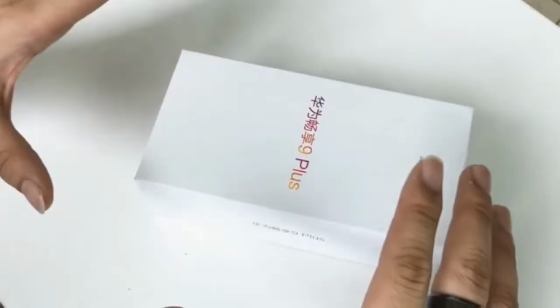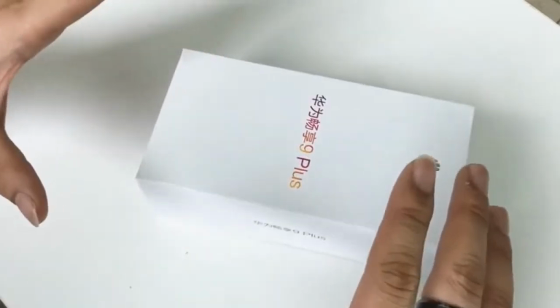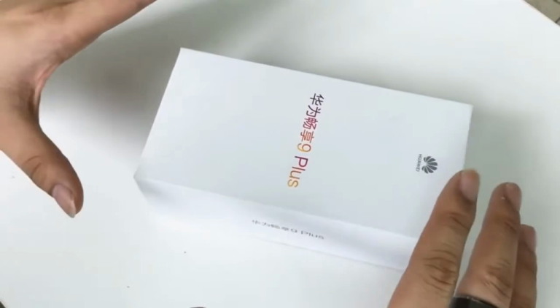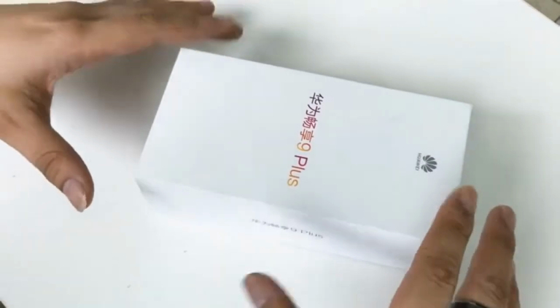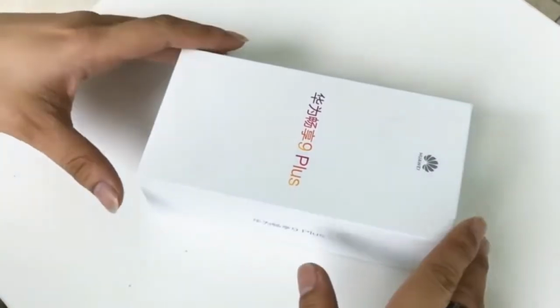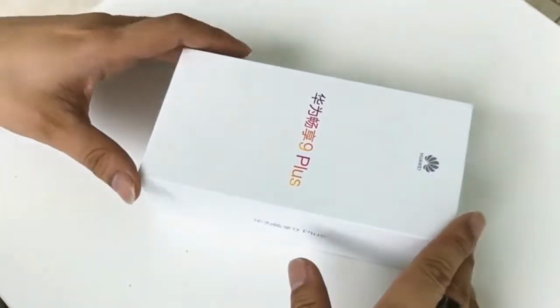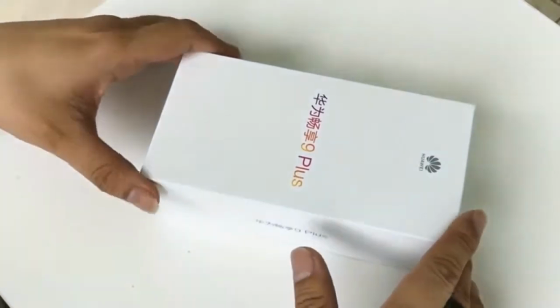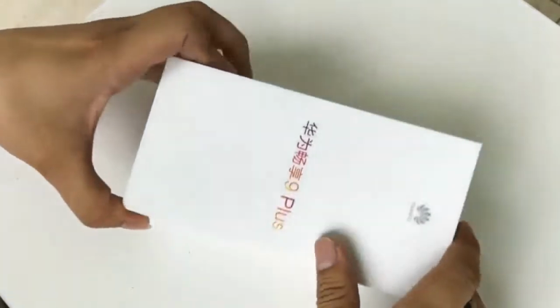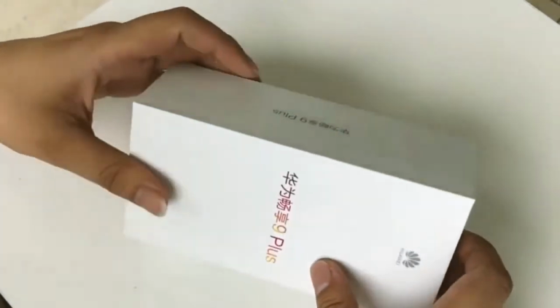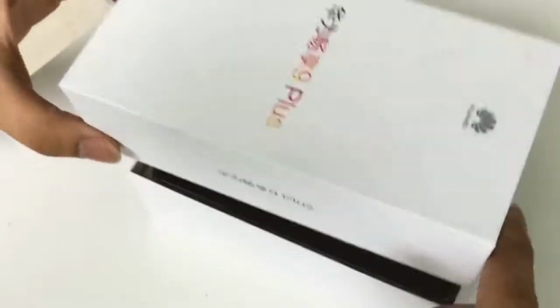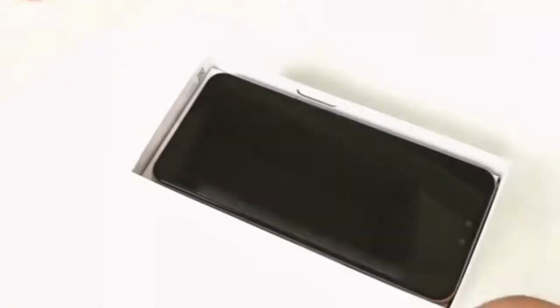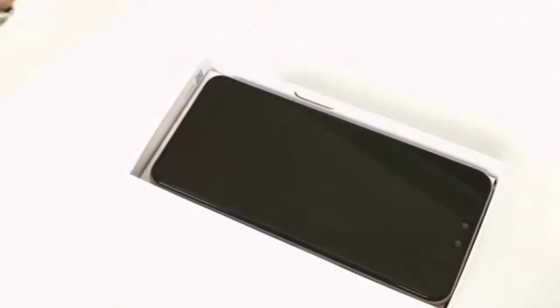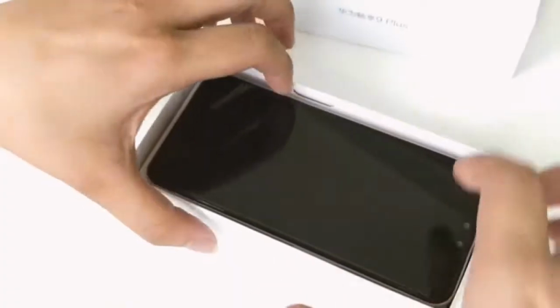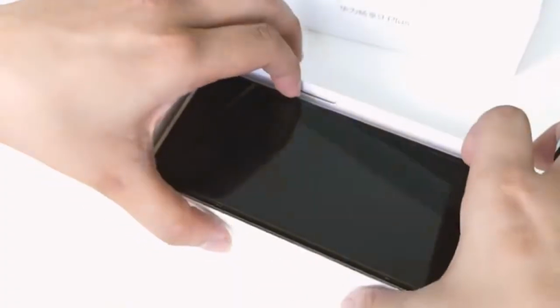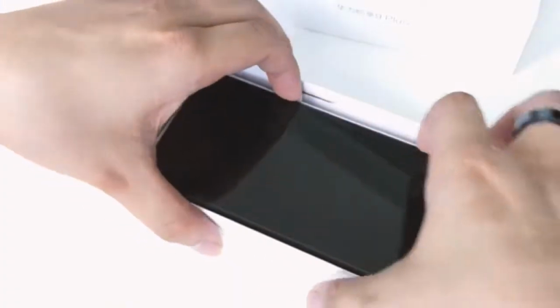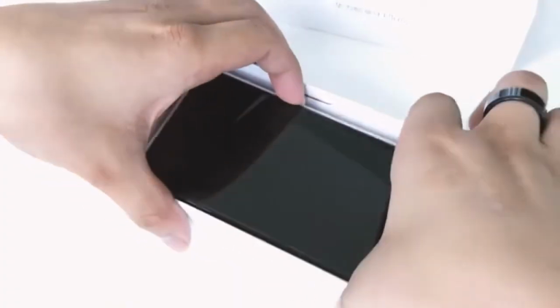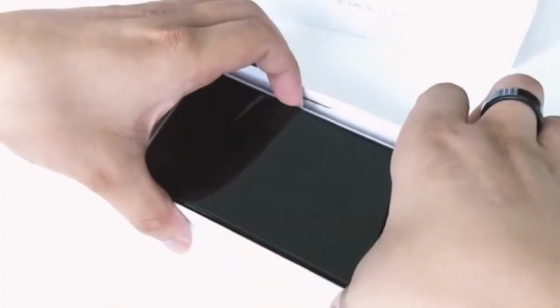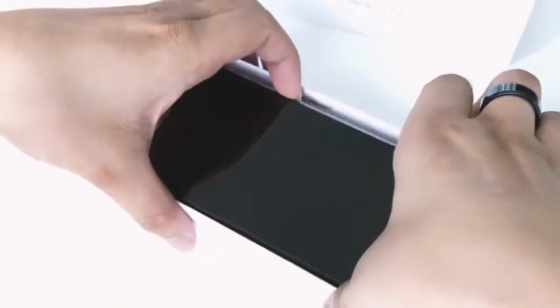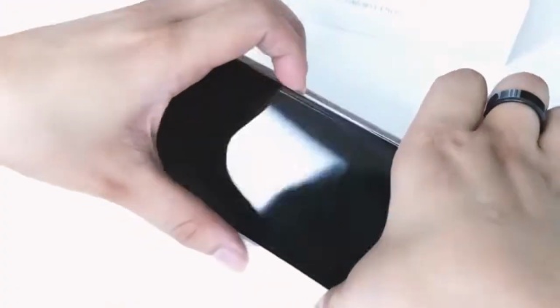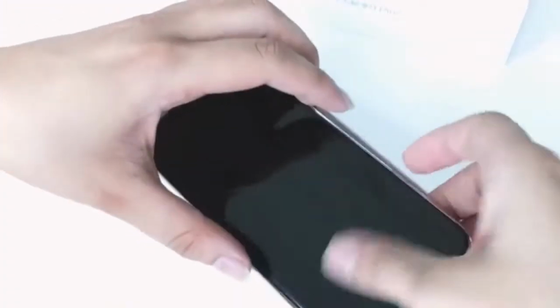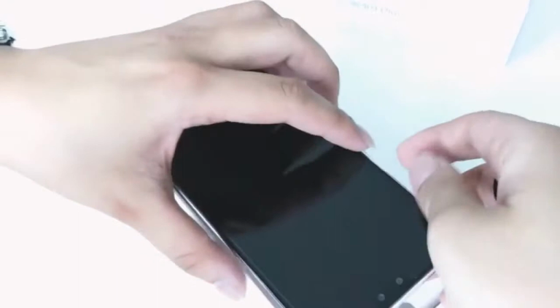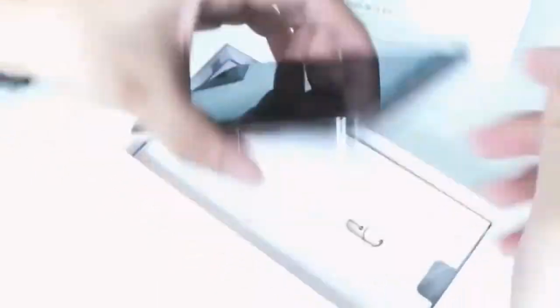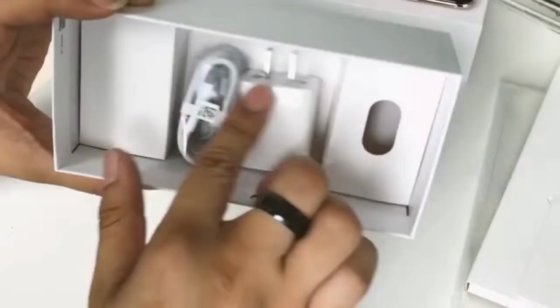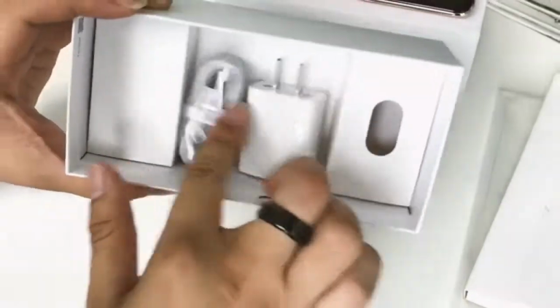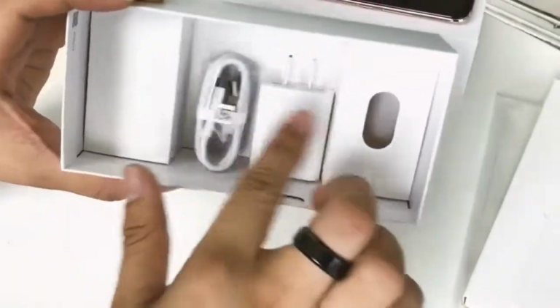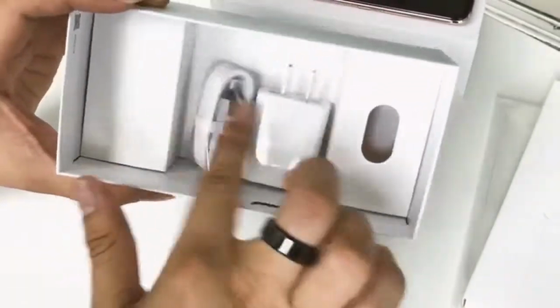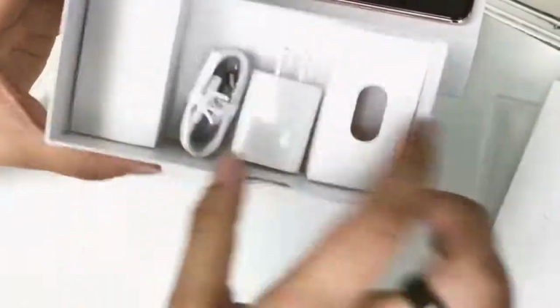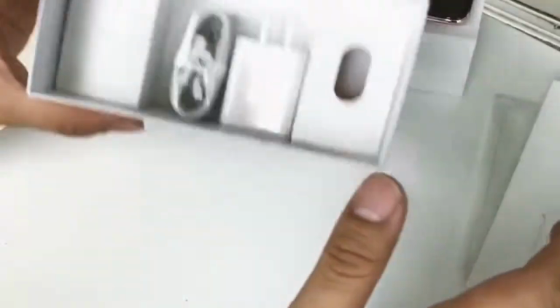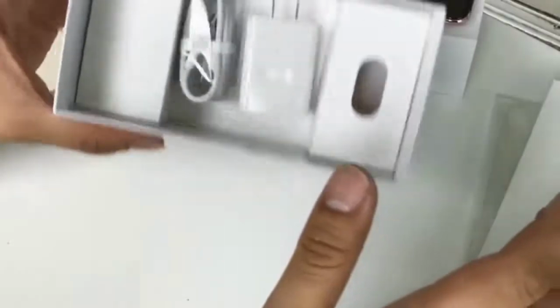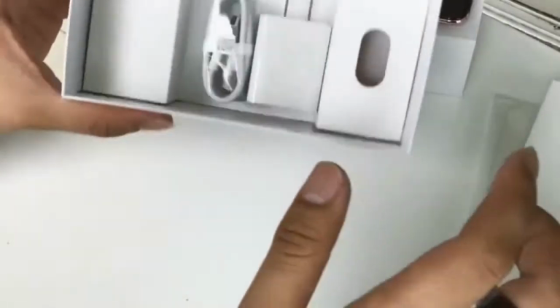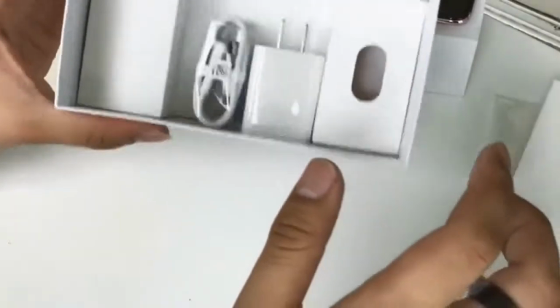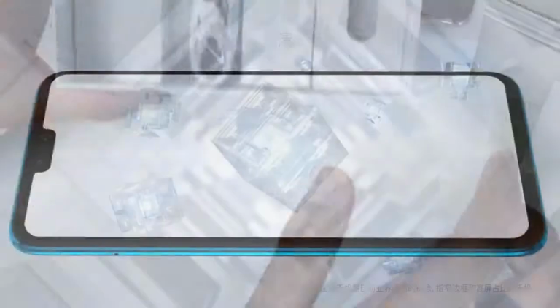Let's do a quick unboxing. Inside, phone here. More inside. USB cable and a C adapter.